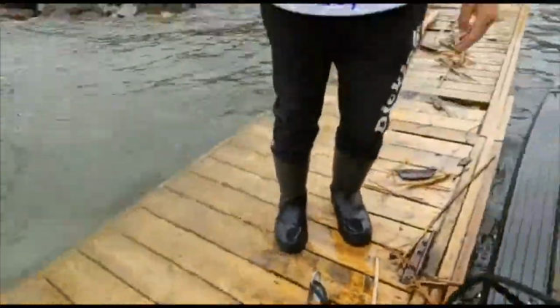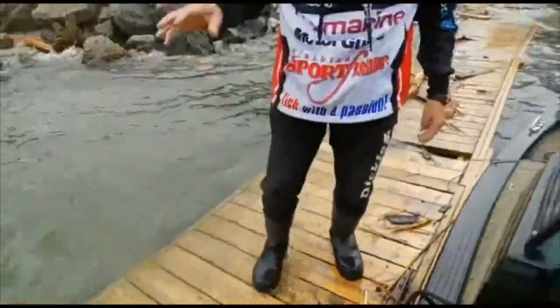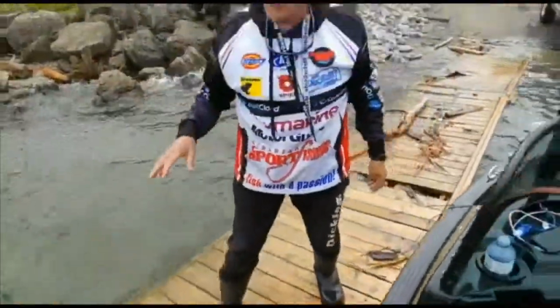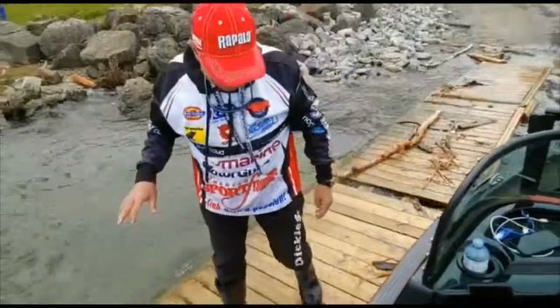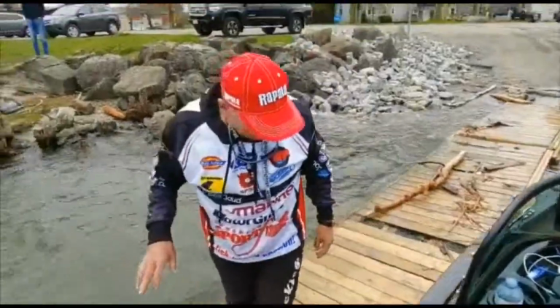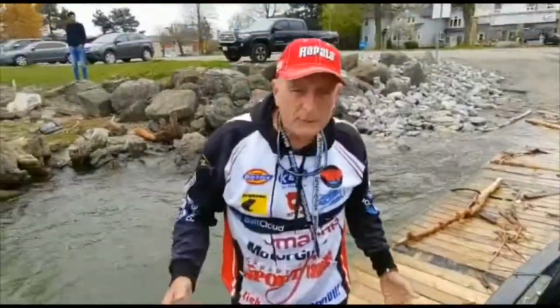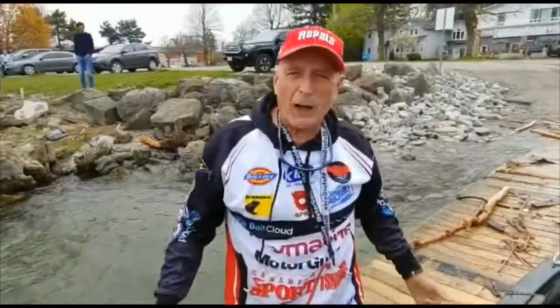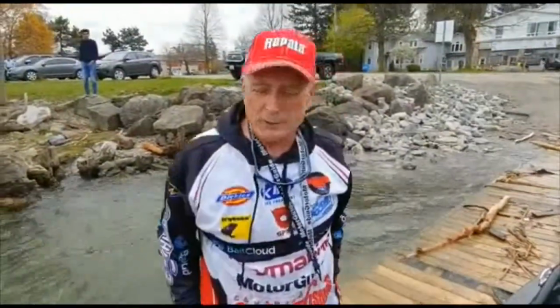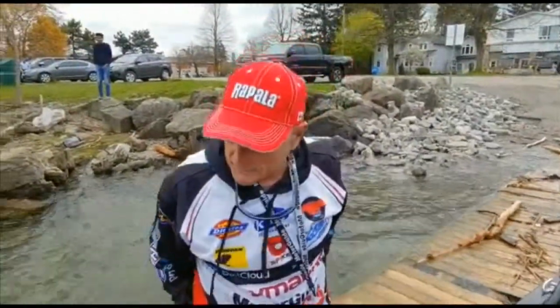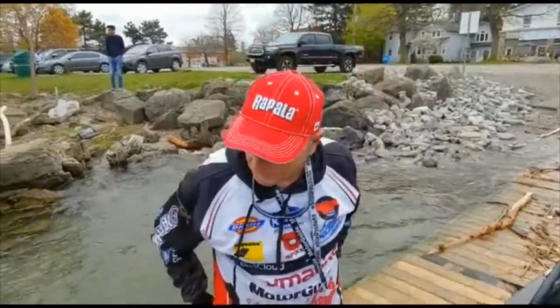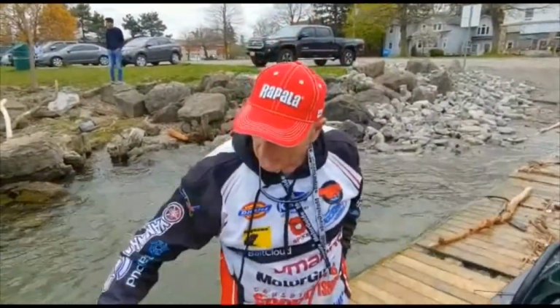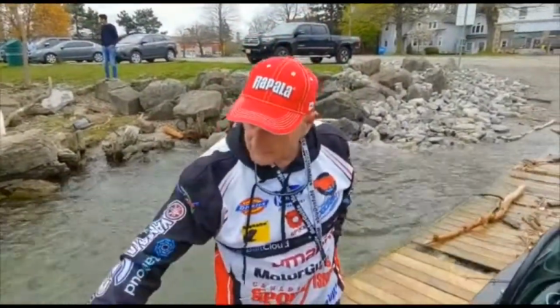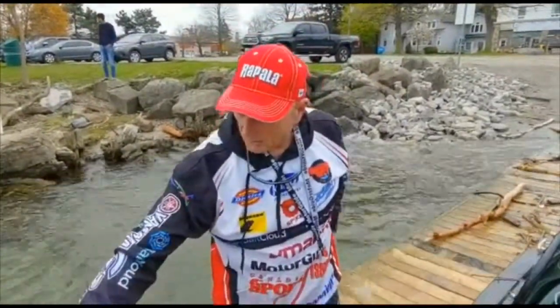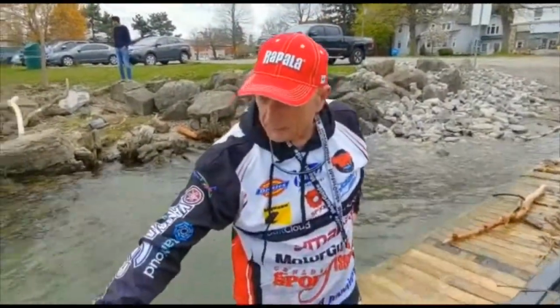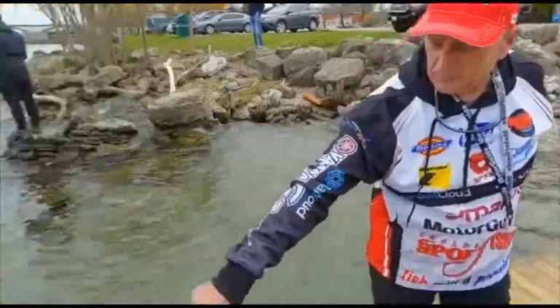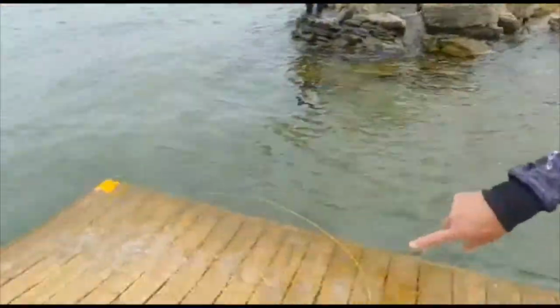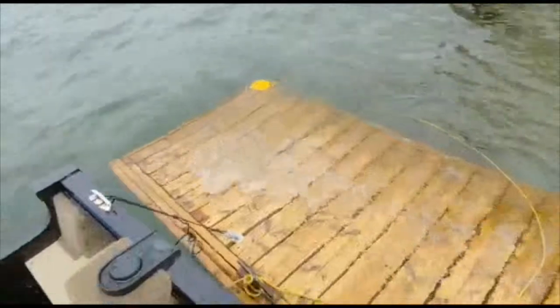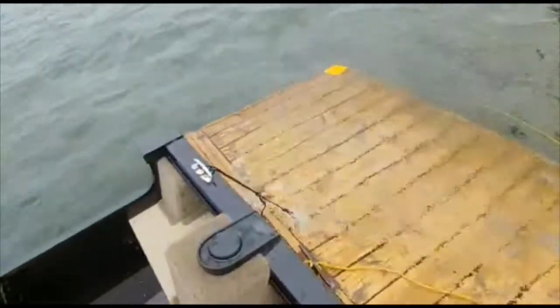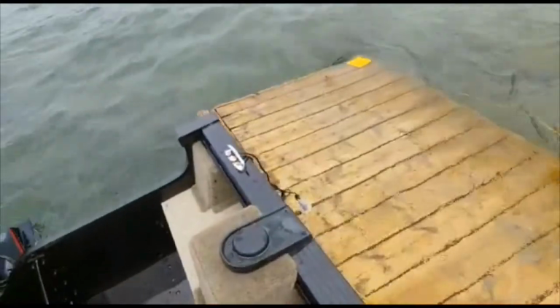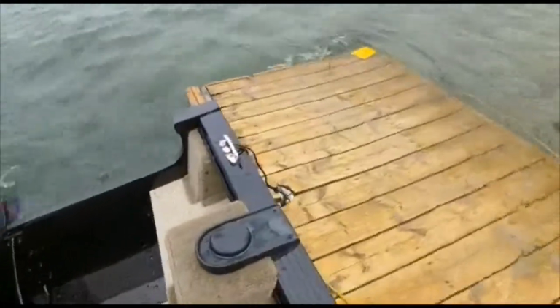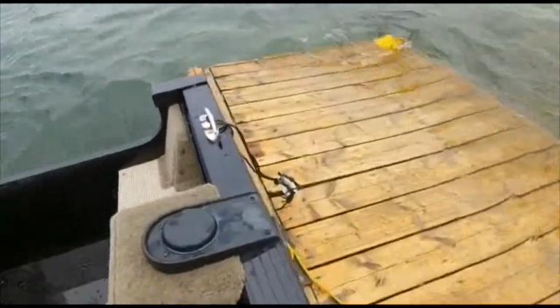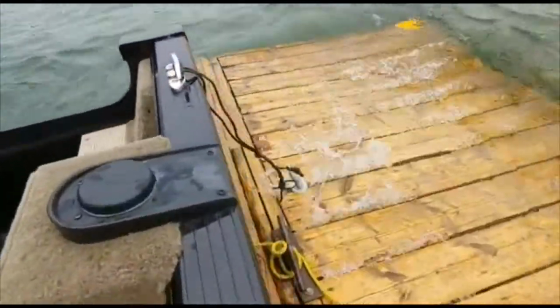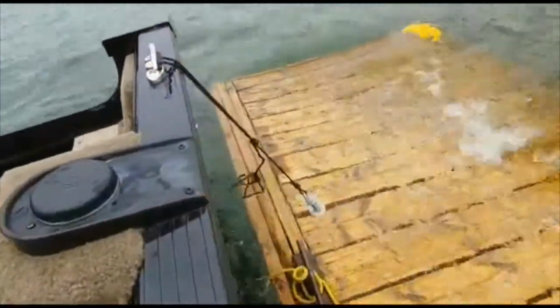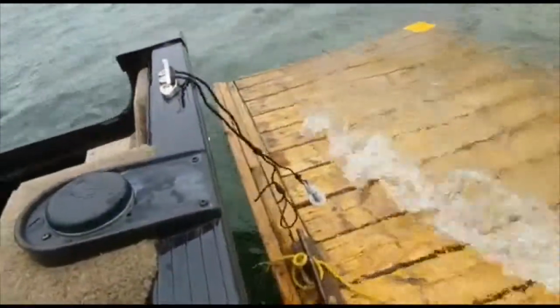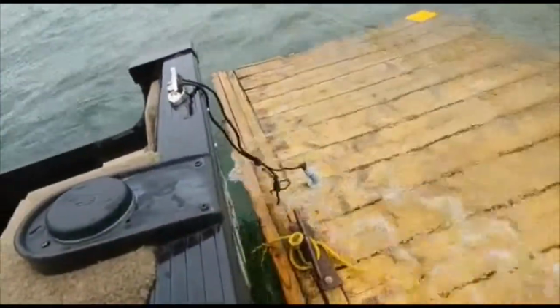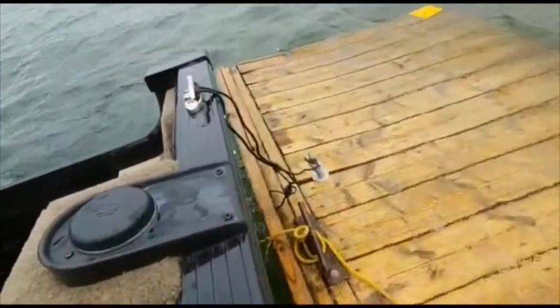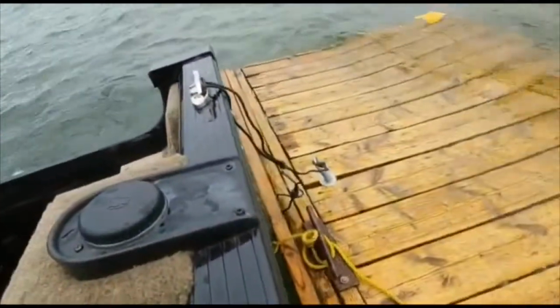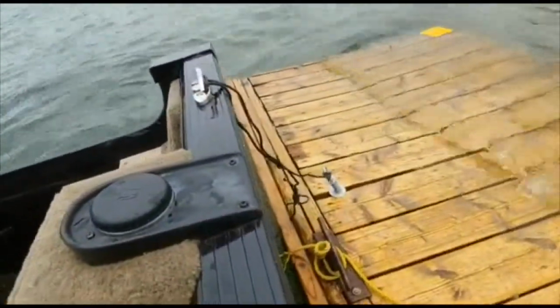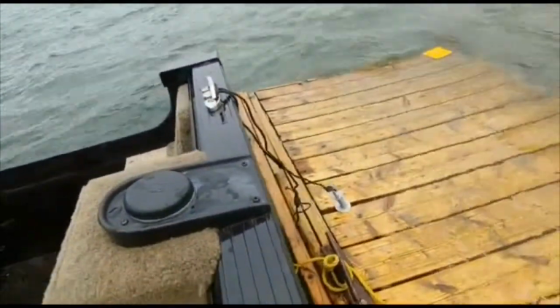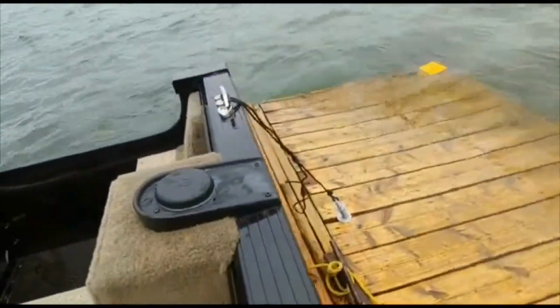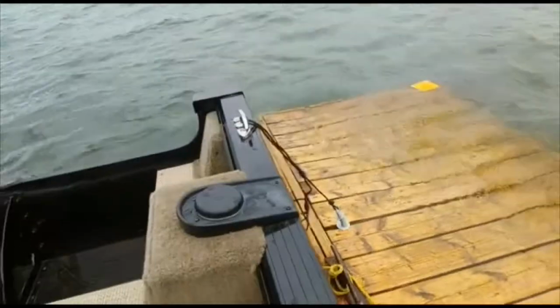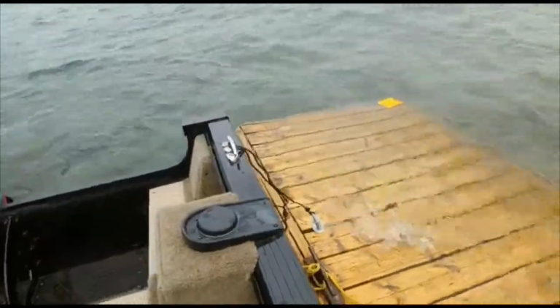Even though we've got the motion and there are no eye bolts on this dock, the Easy Docker — look at even from the tension of the waves — look at how that spring is working nicely, so there's no problem holding it in position.